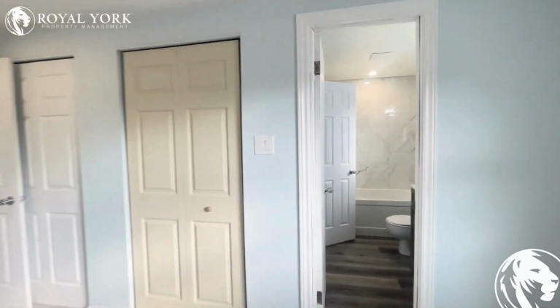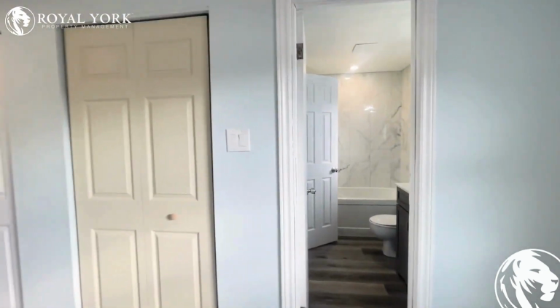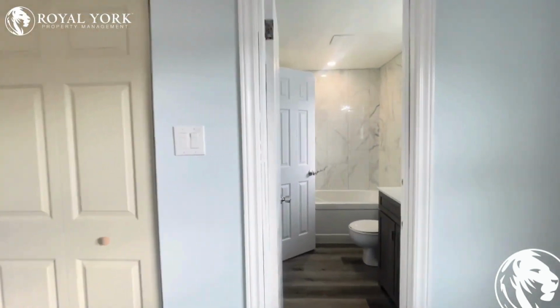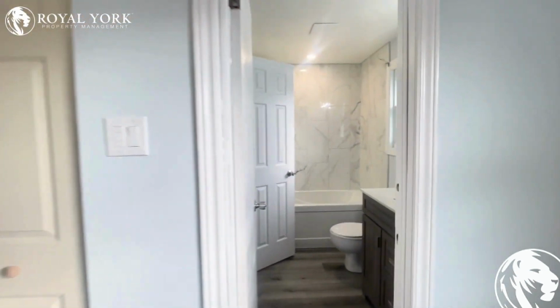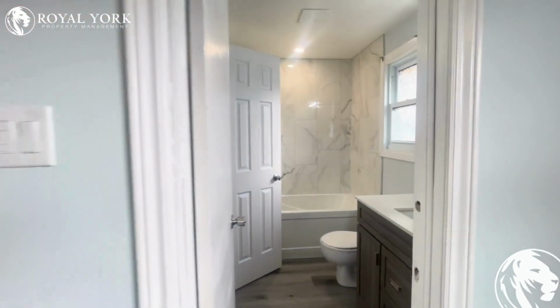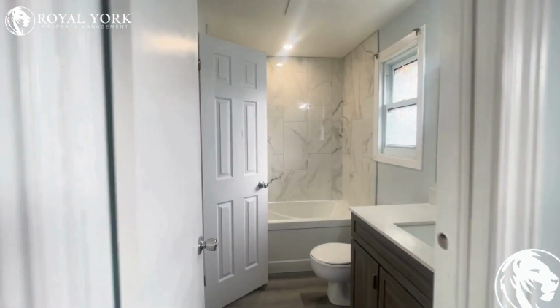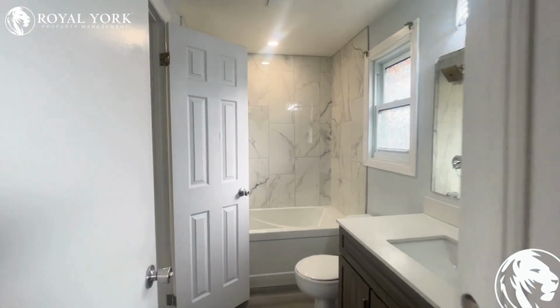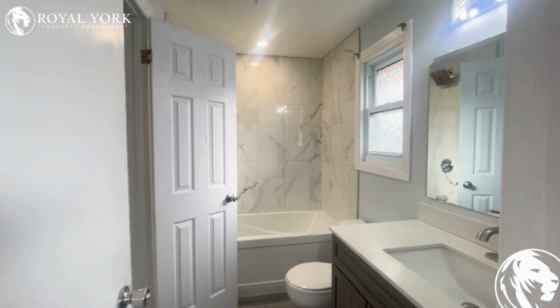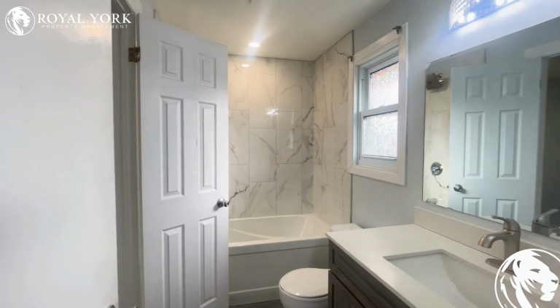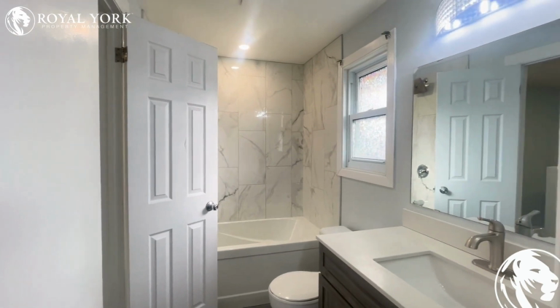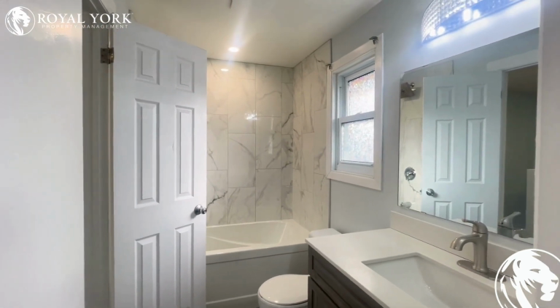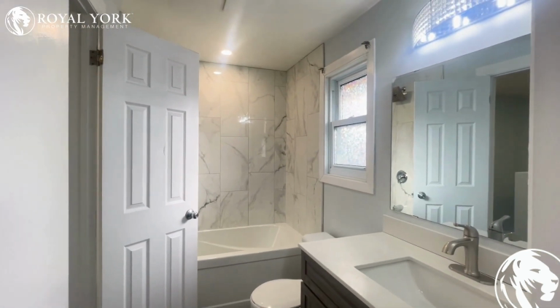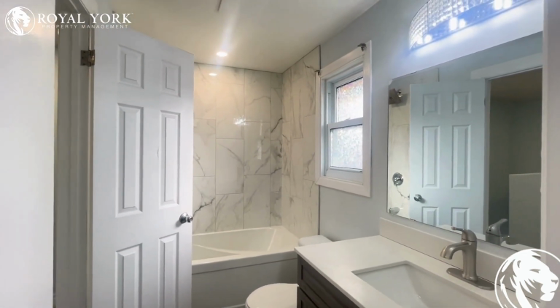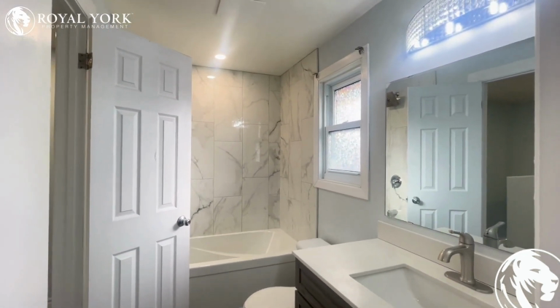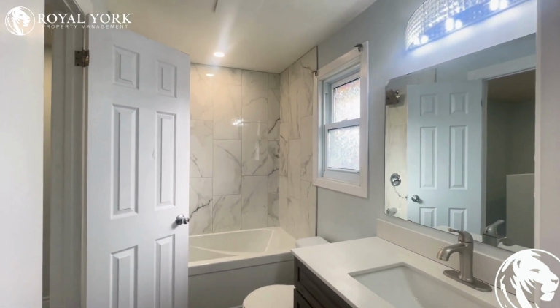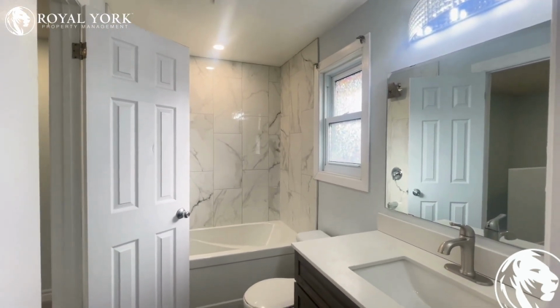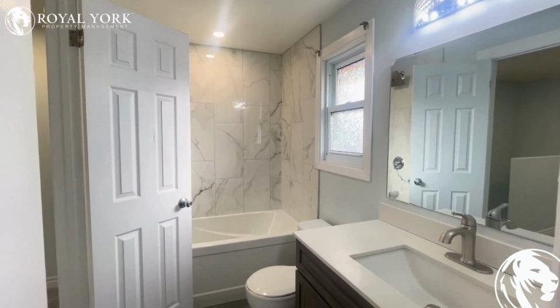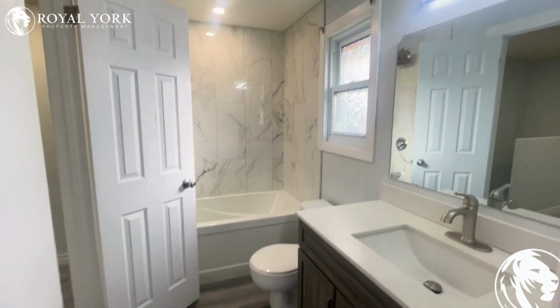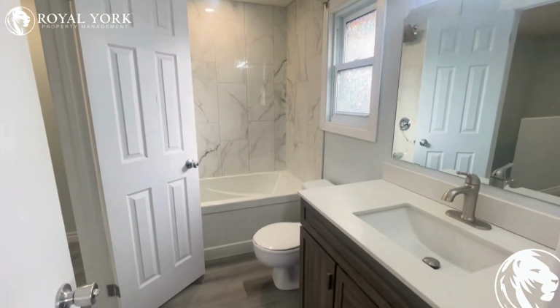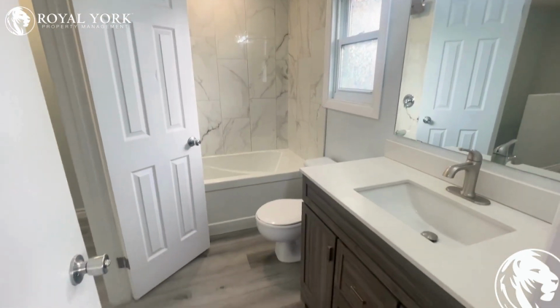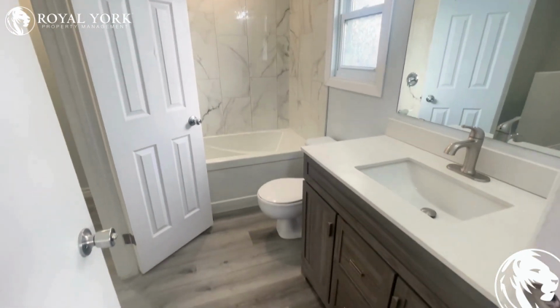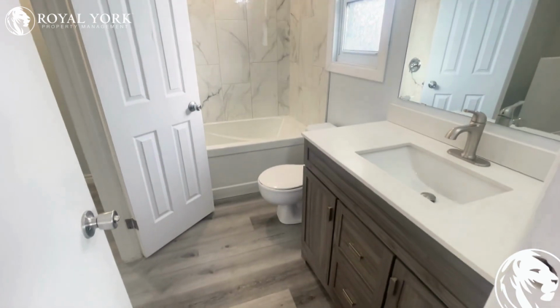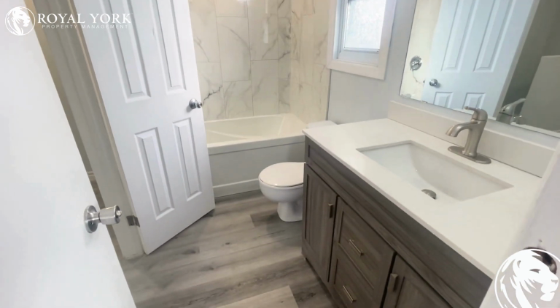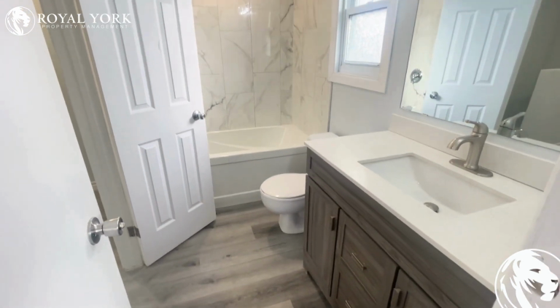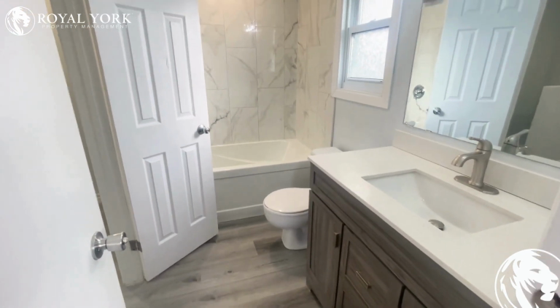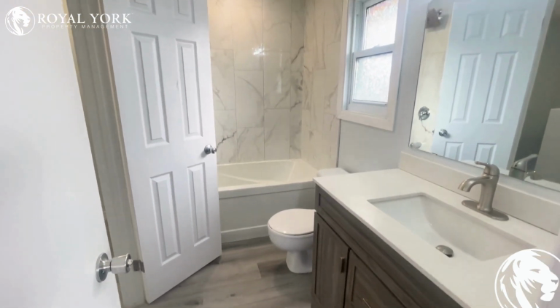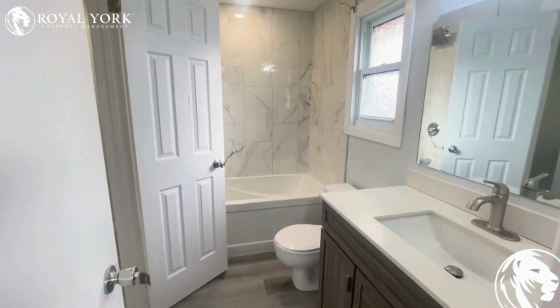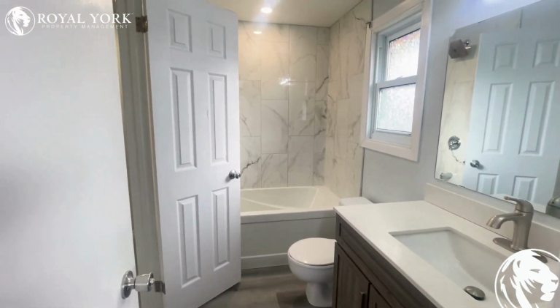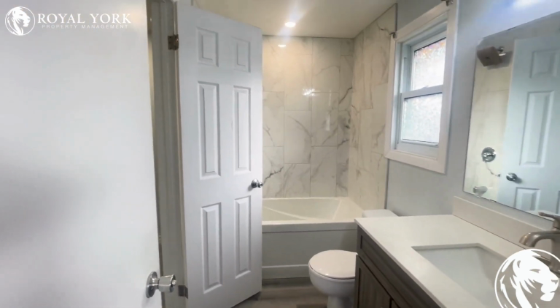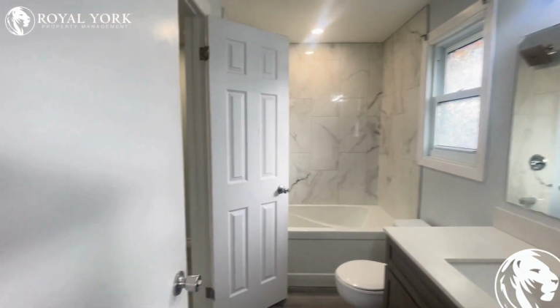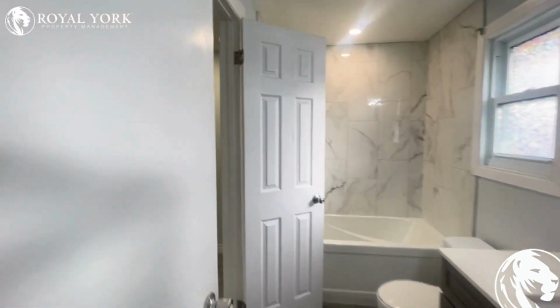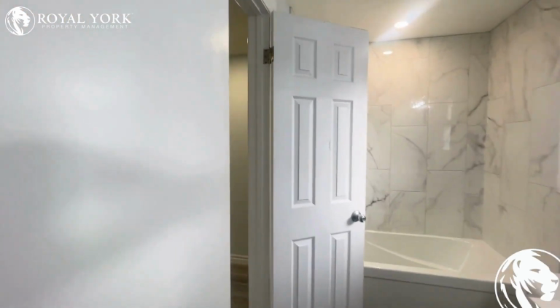Heading through over here, this would be your ensuite bathroom, which also does walk through. Gorgeous tiled luxury shower and stone countertops. Very beautiful washroom — easy to maintain and clean too, with the tile and laminate.